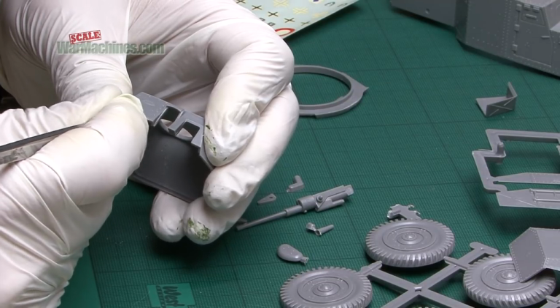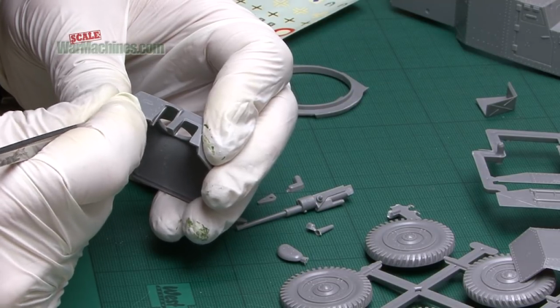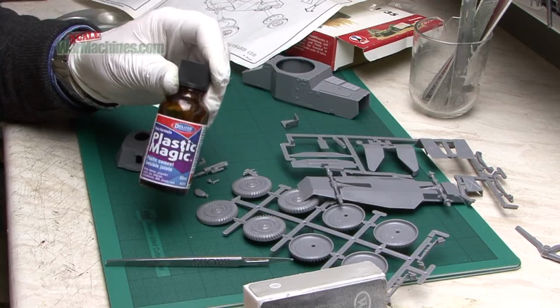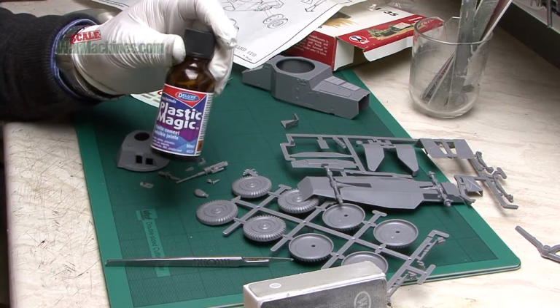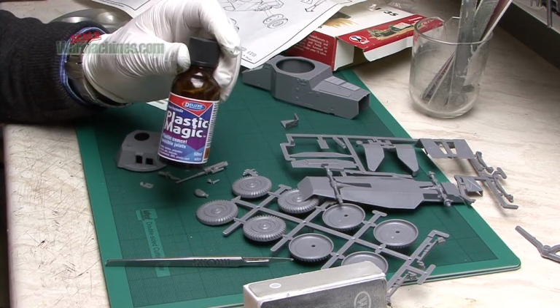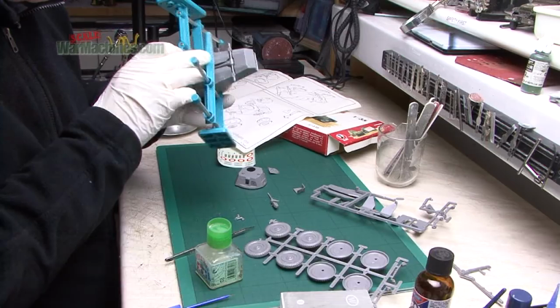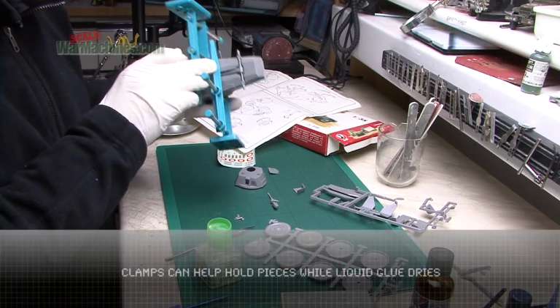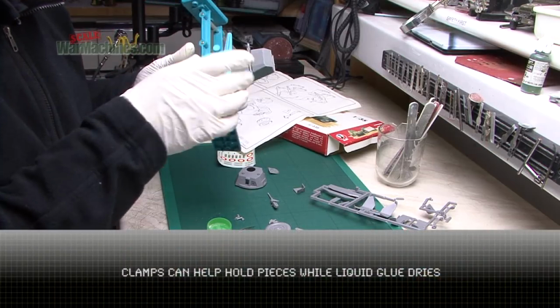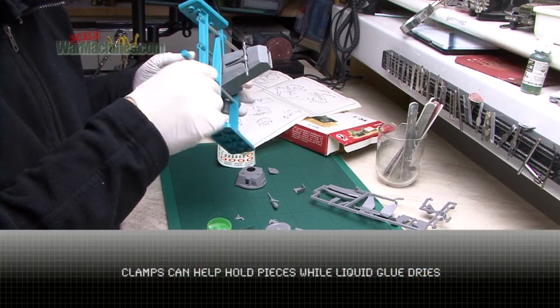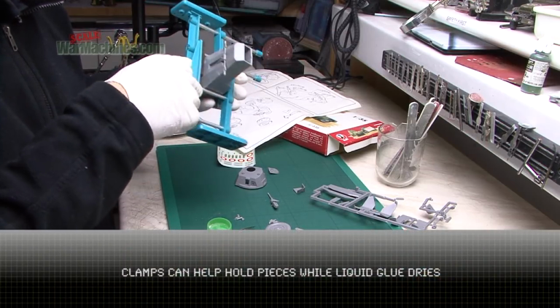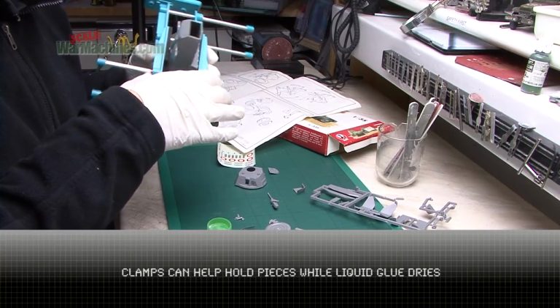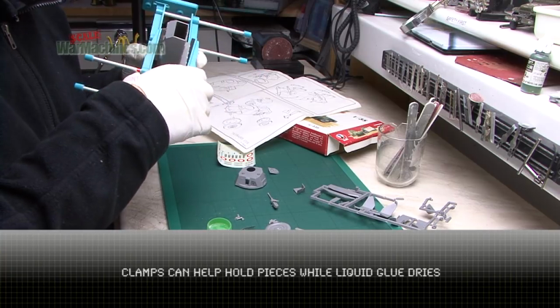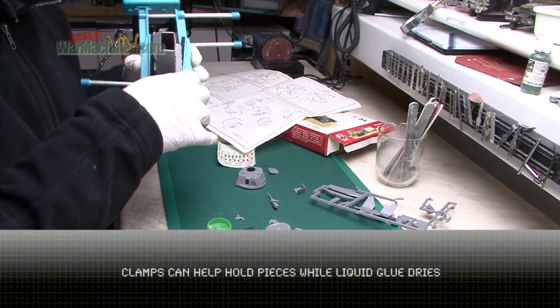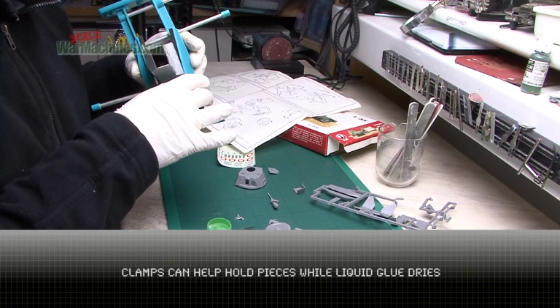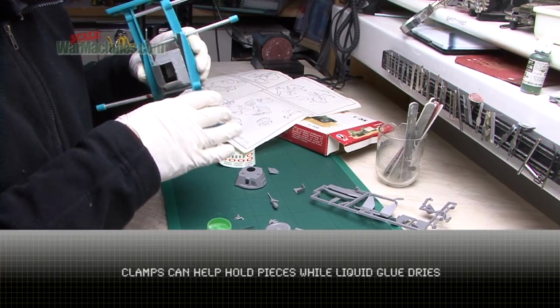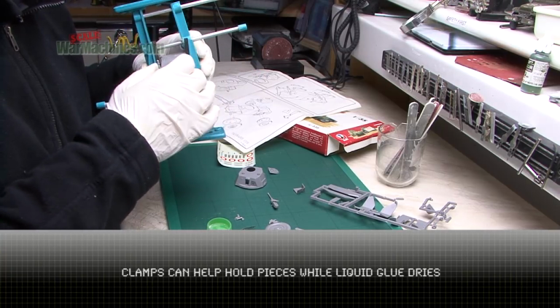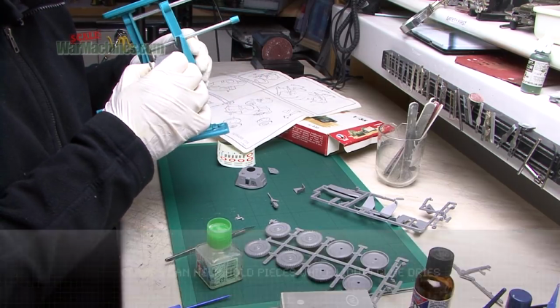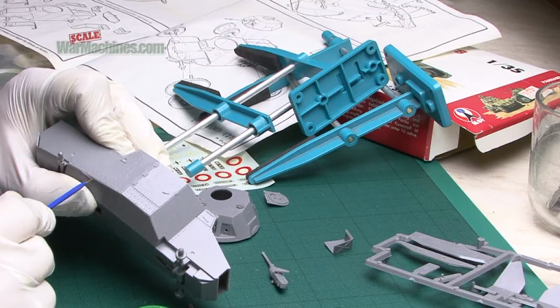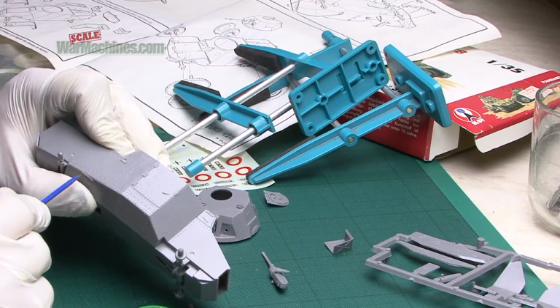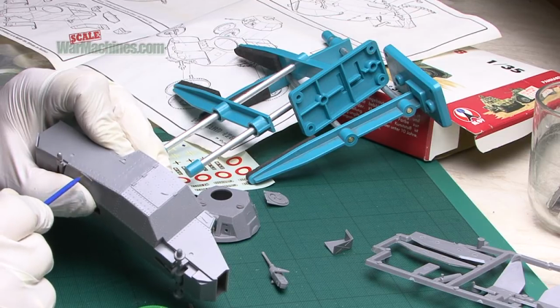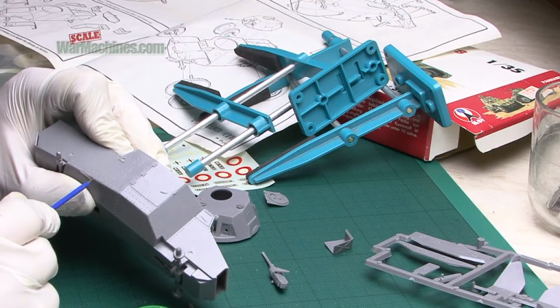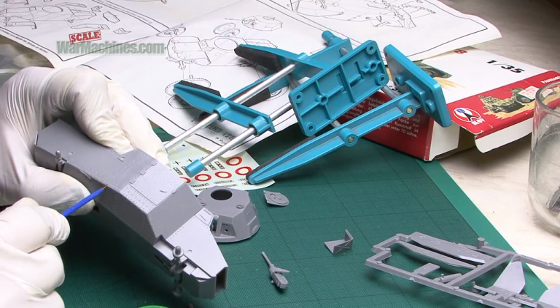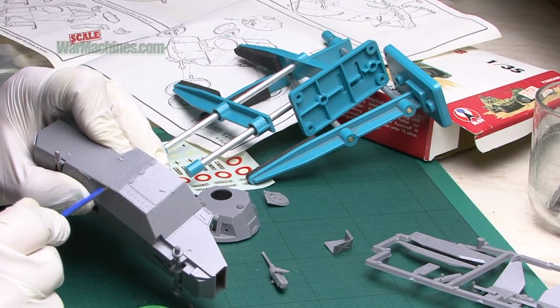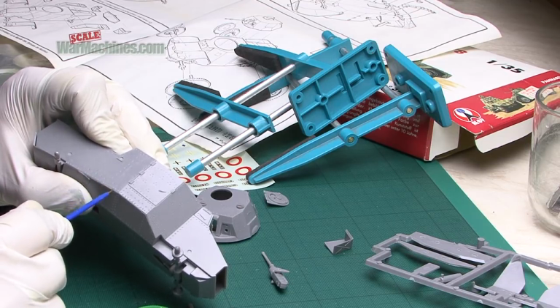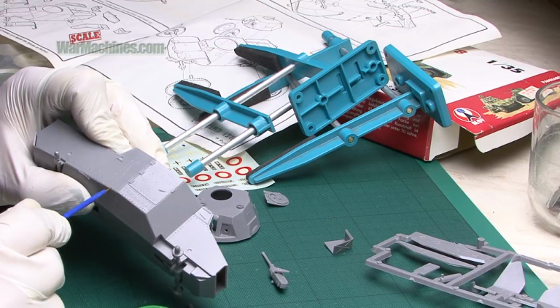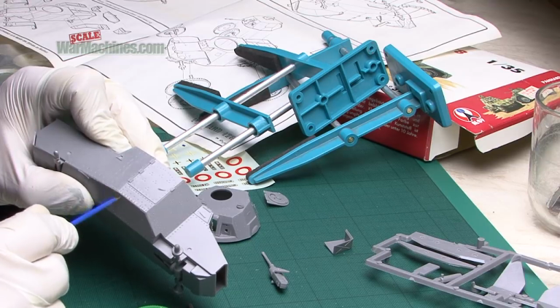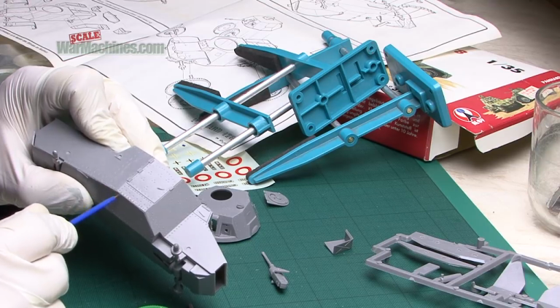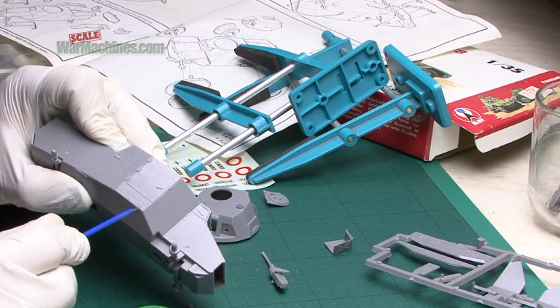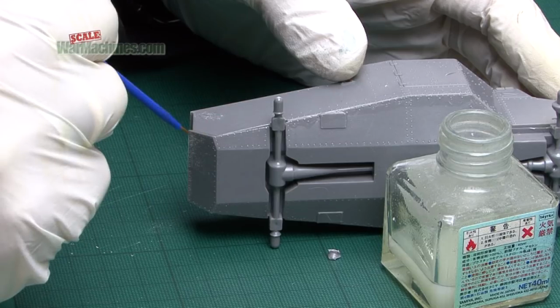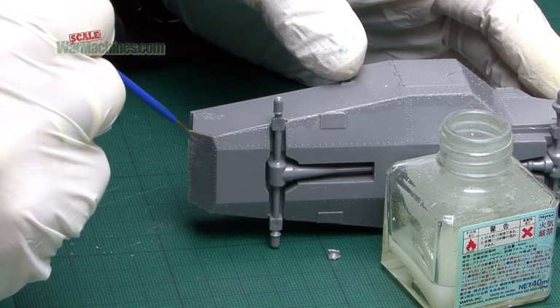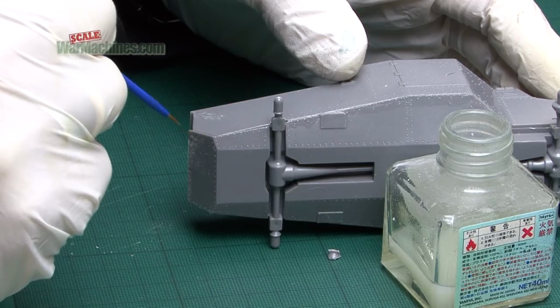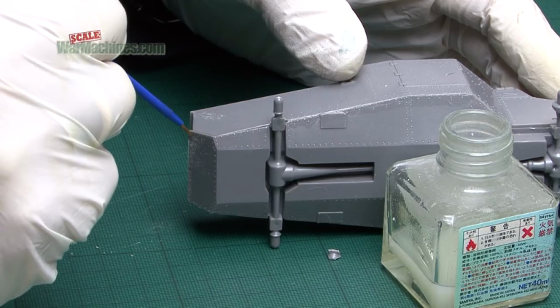Gluing was done using Plastic Magic Liquid Glue and Tamiya Liquid Glue, and we clamped the hull together as necessary. This is a little glue applicator brush by Deluxe Materials.